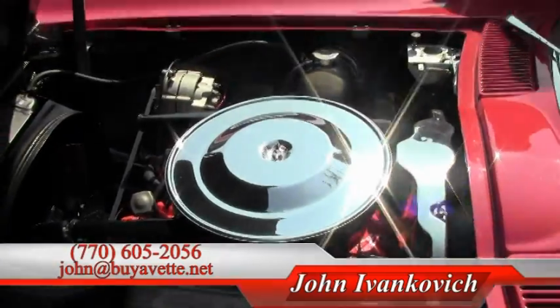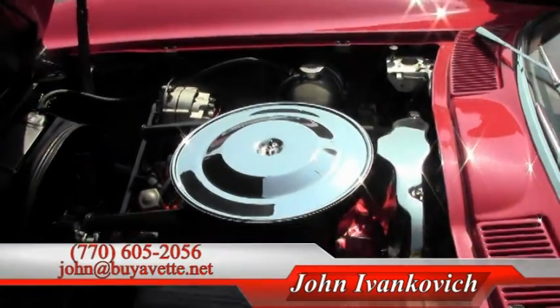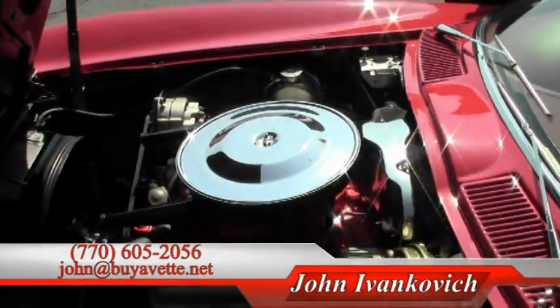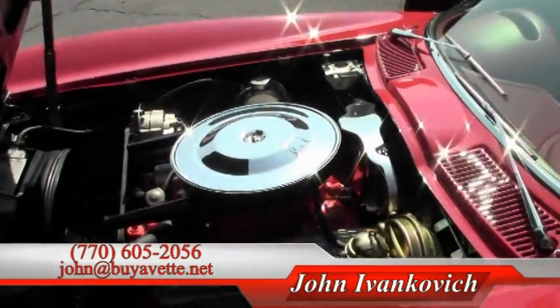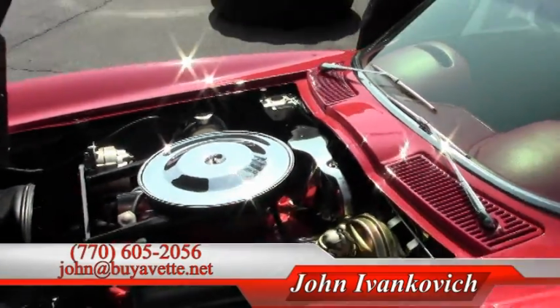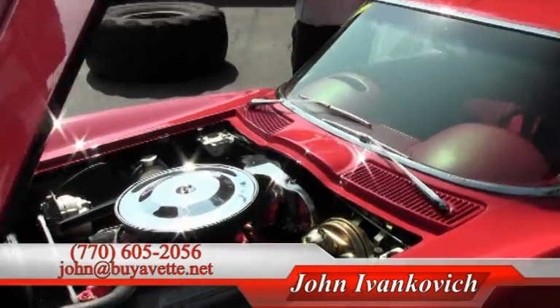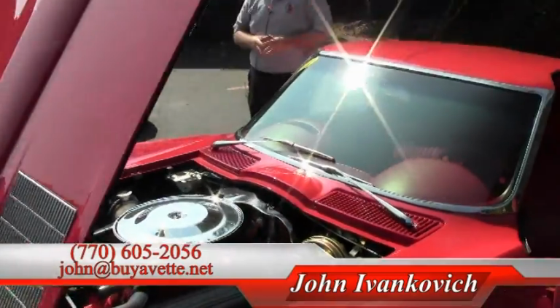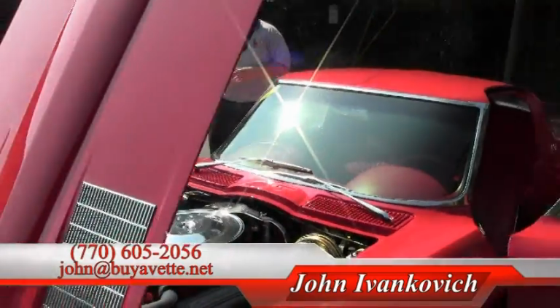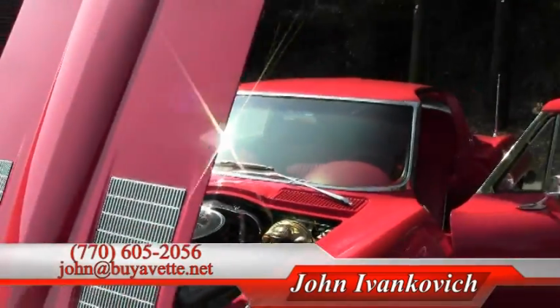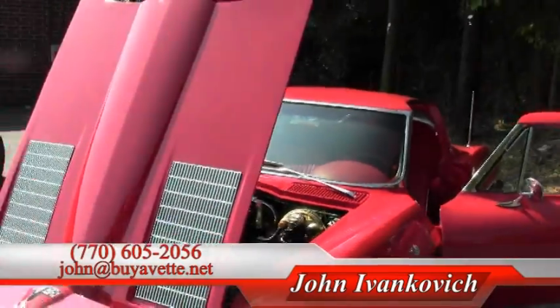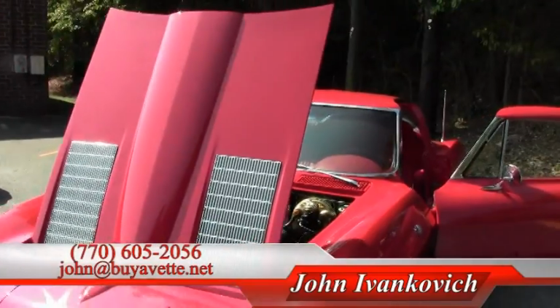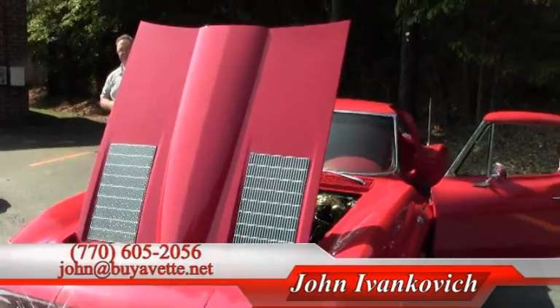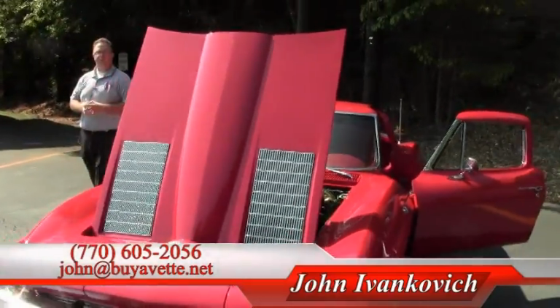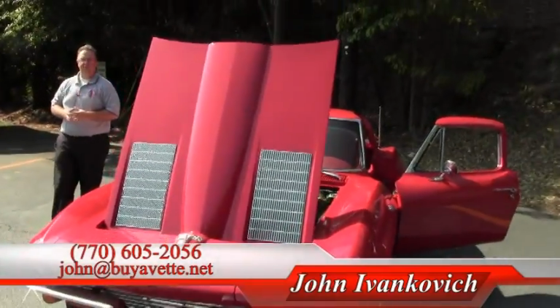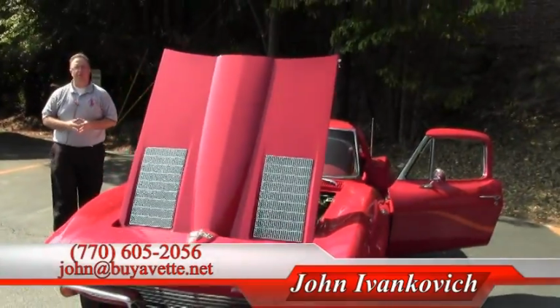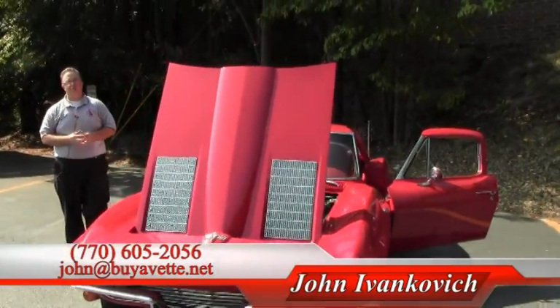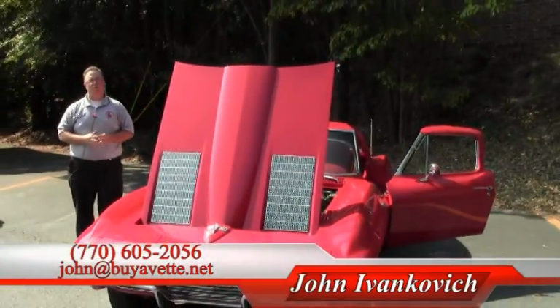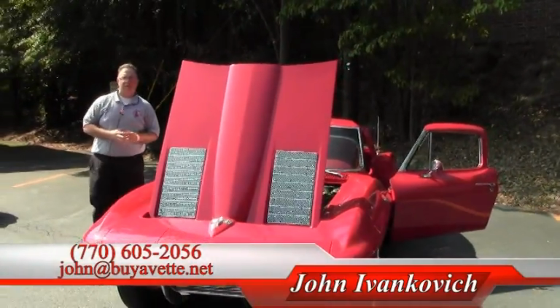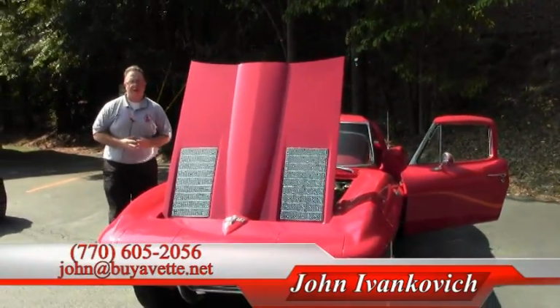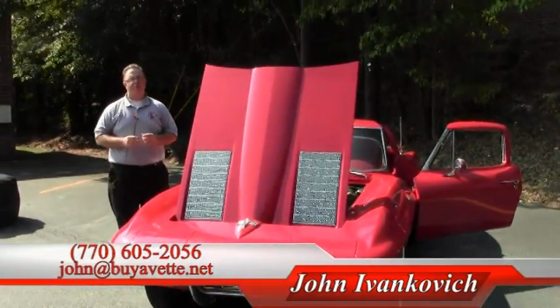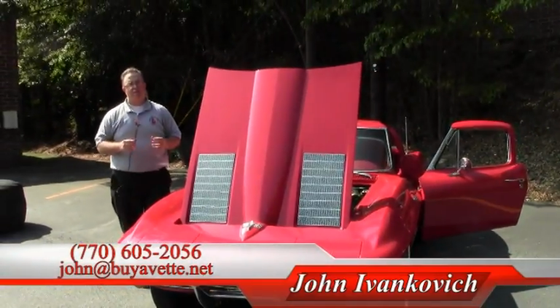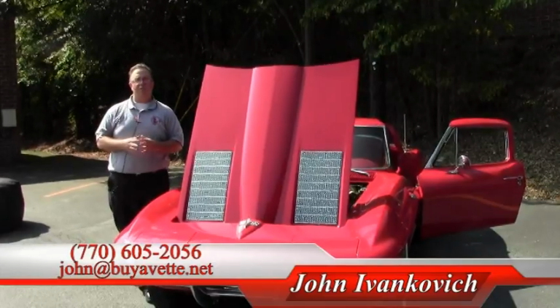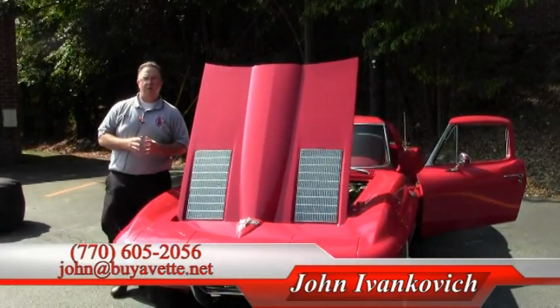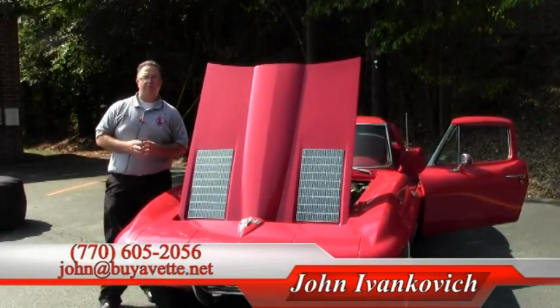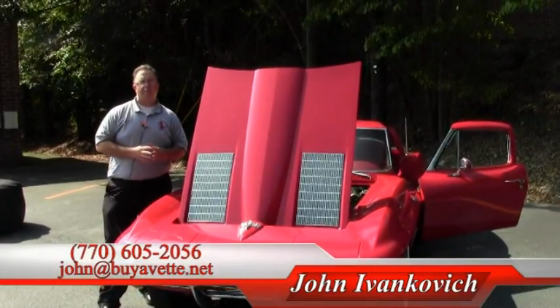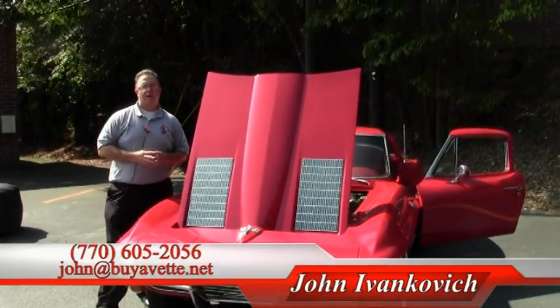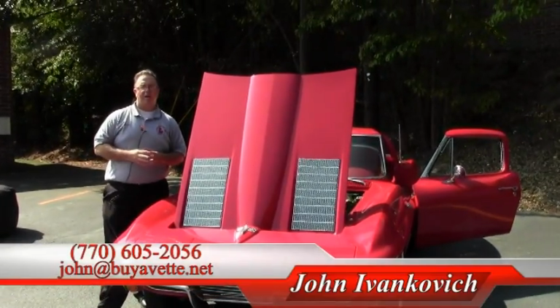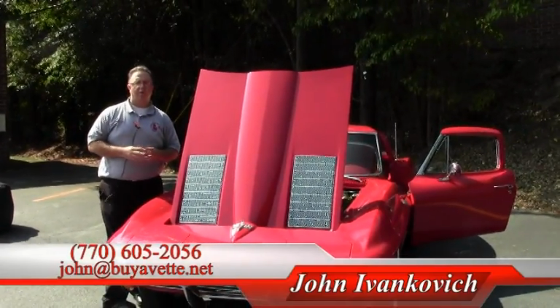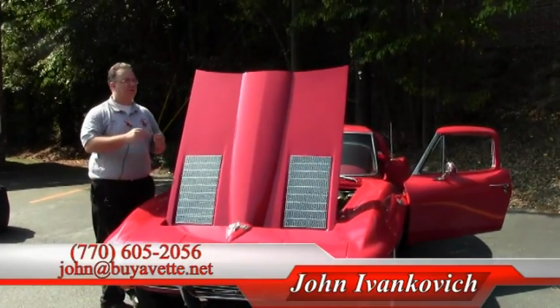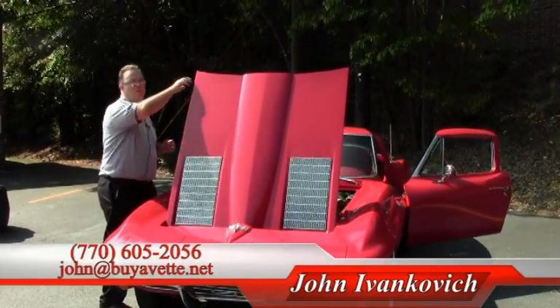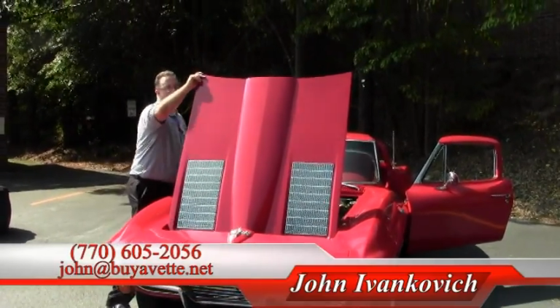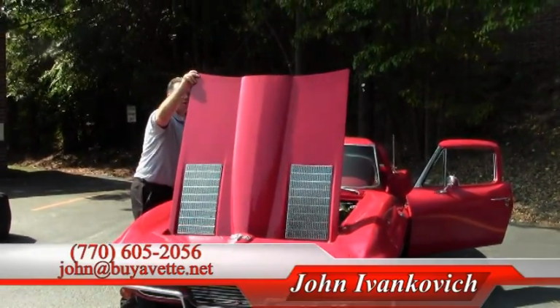Folks, we don't get these cars very often anymore. They are becoming more and more rare. If you are interested, please give us a call at 770-605-2056 or email john@buyavette.net. We'll look forward to seeing you on the road.